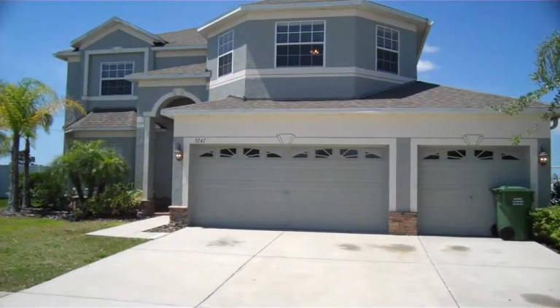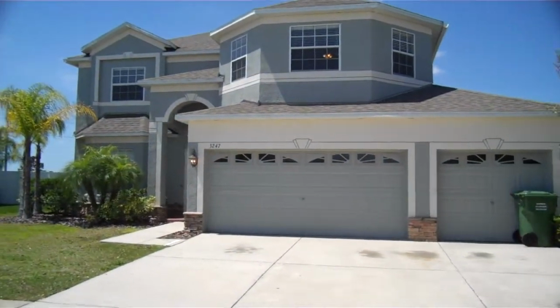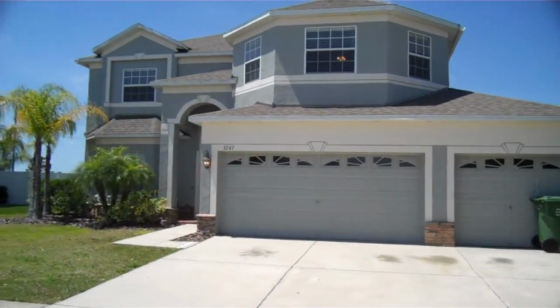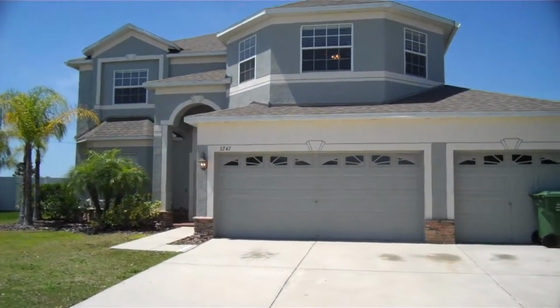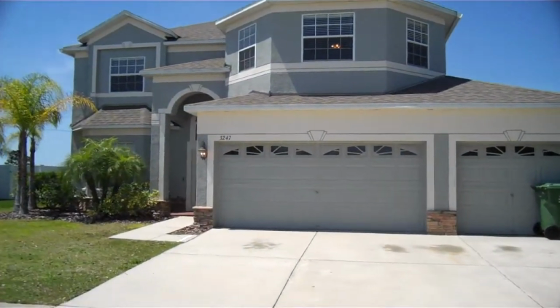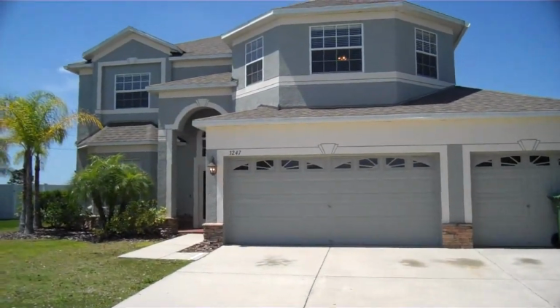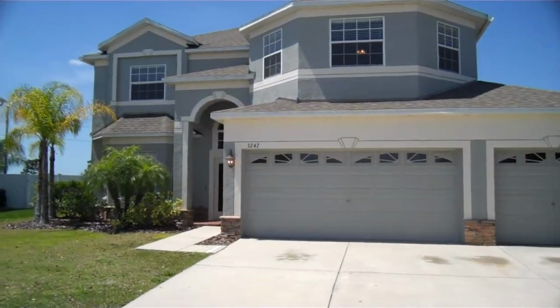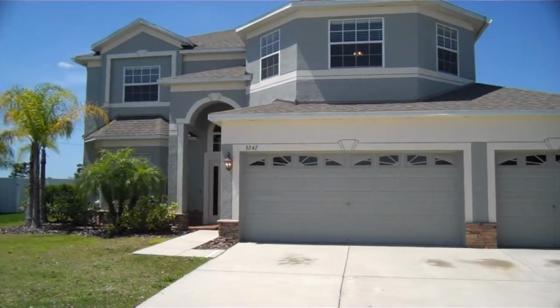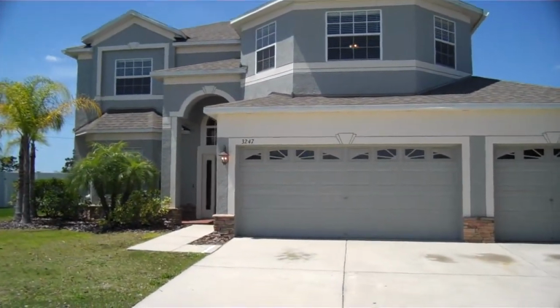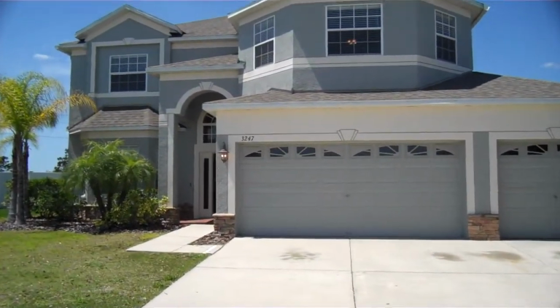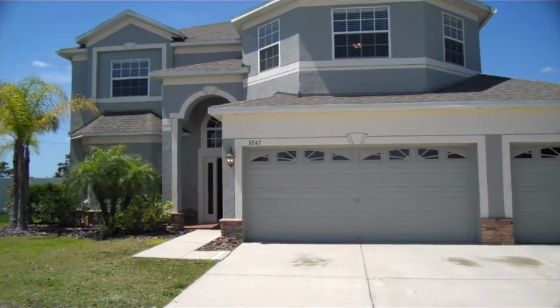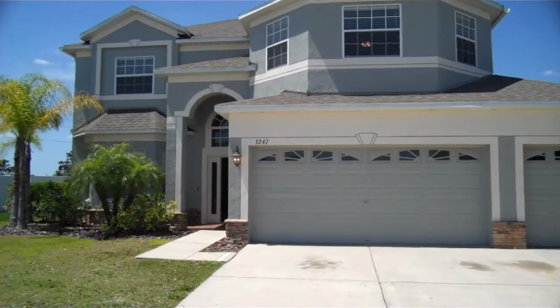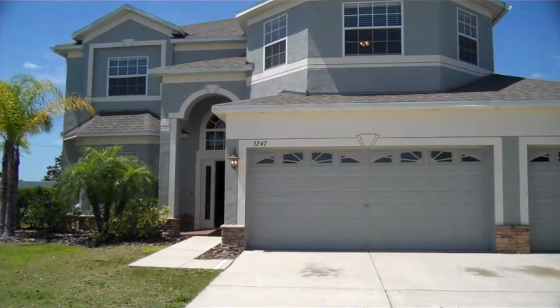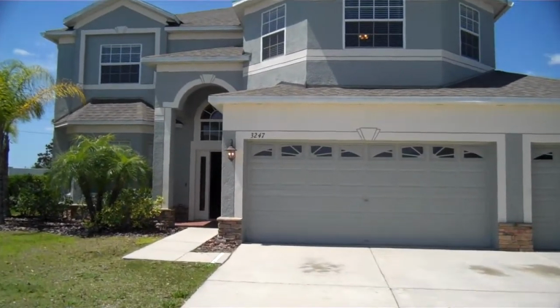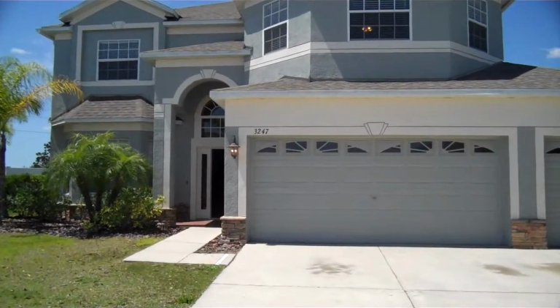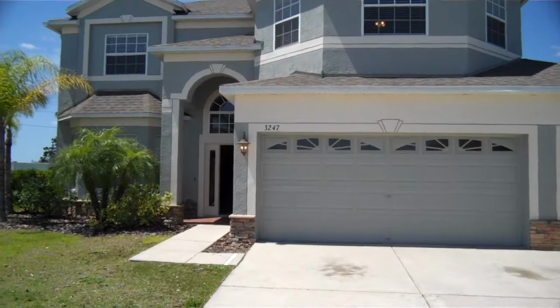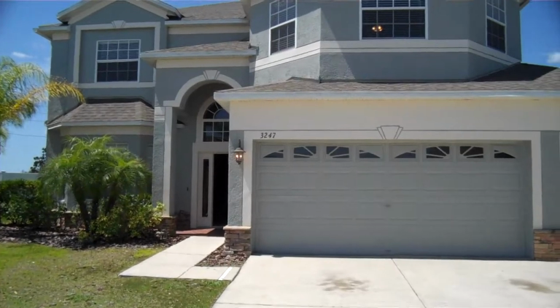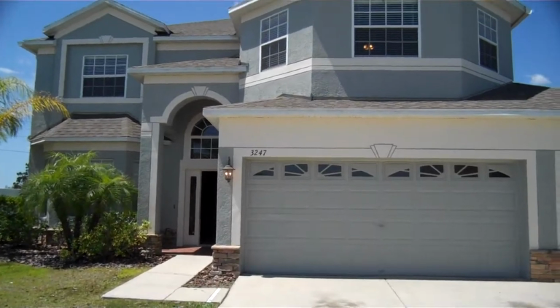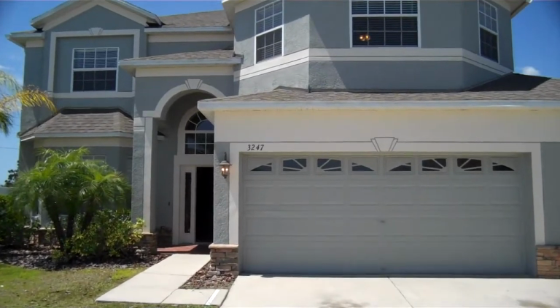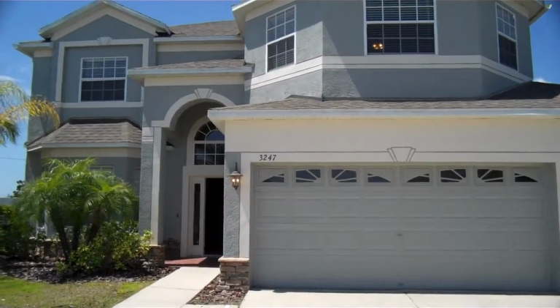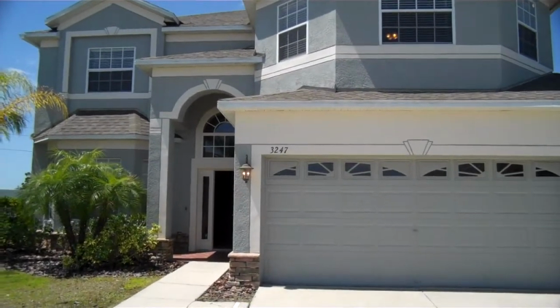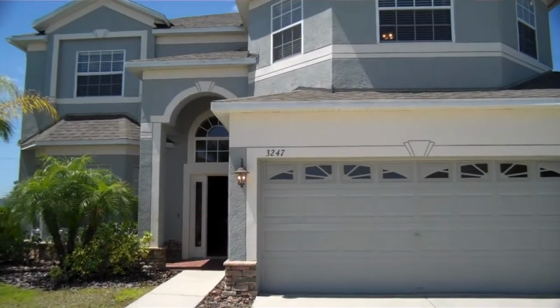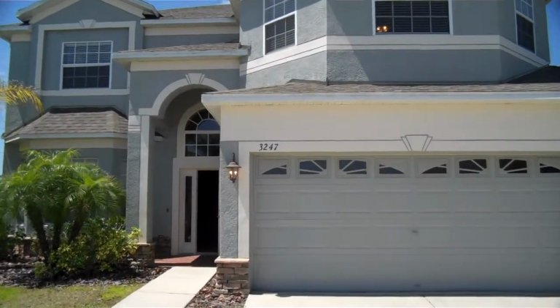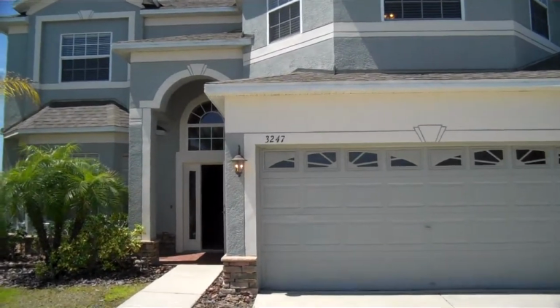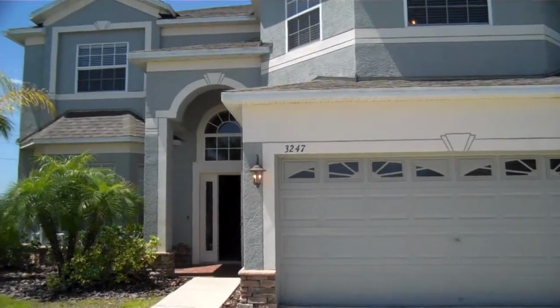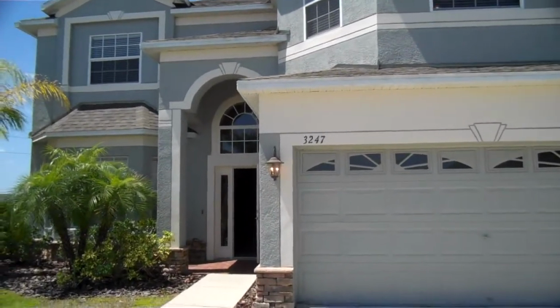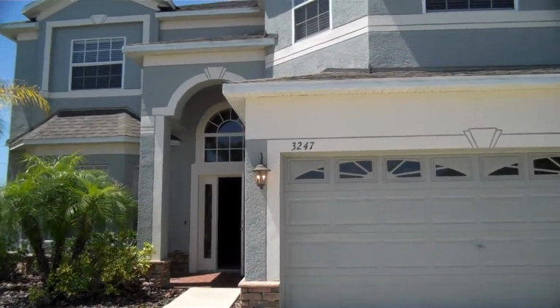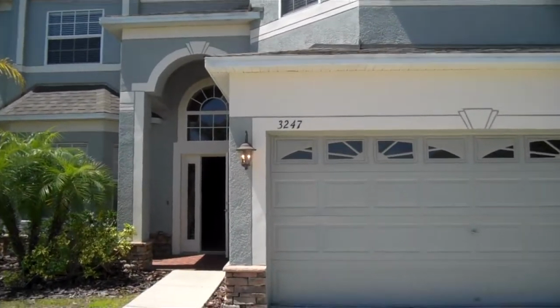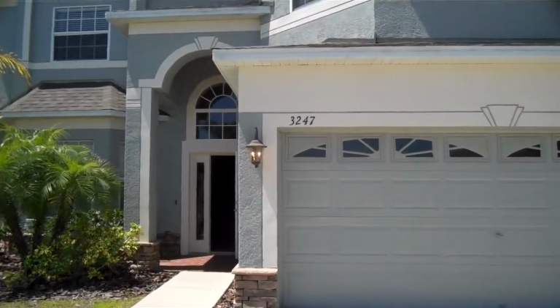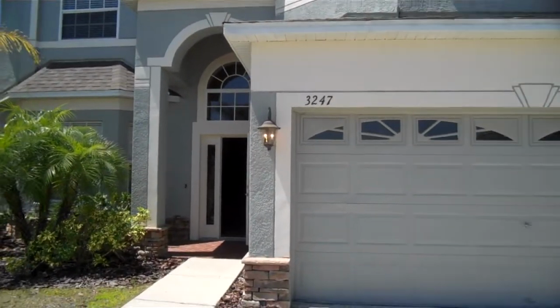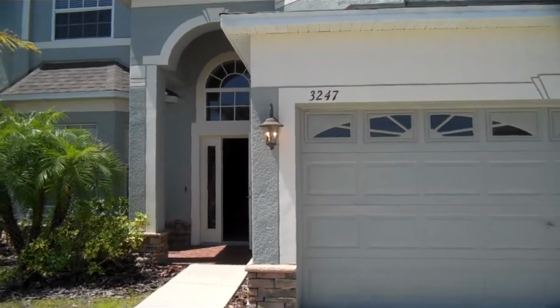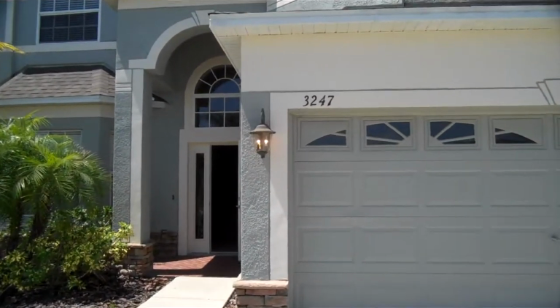All right, here we are at 3247 Chessington Drive here in Land O' Lakes. It's a nice two-story house here.